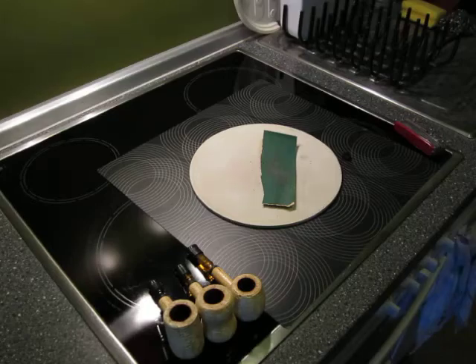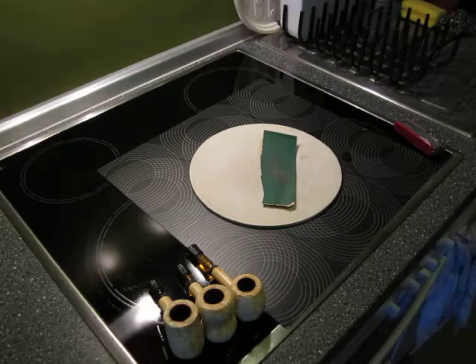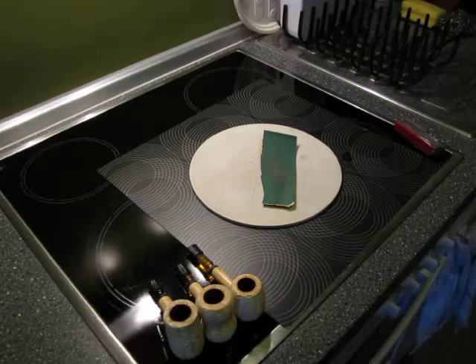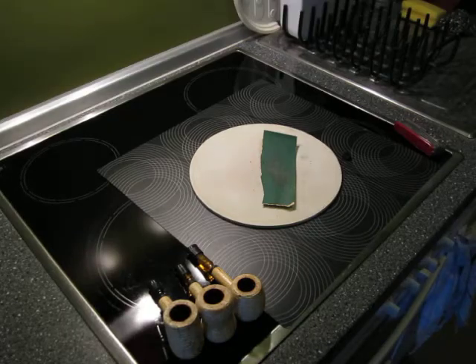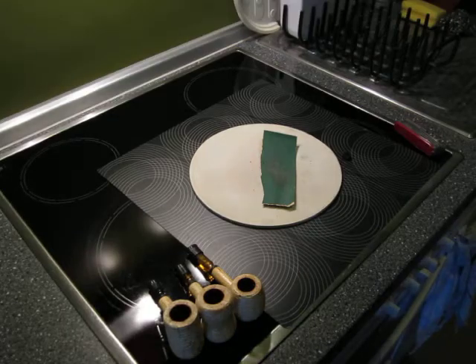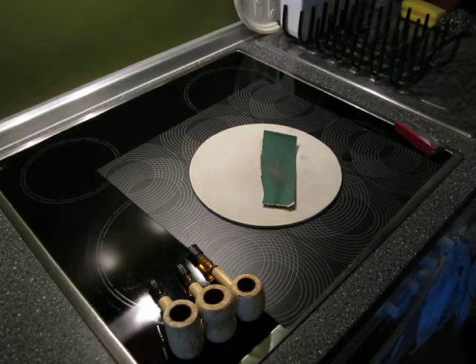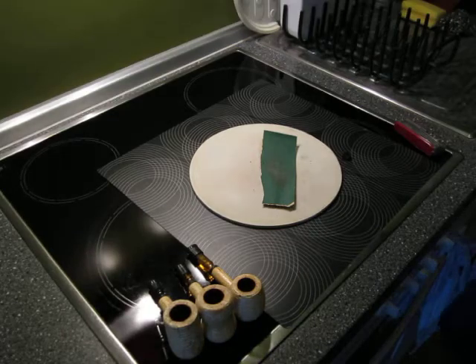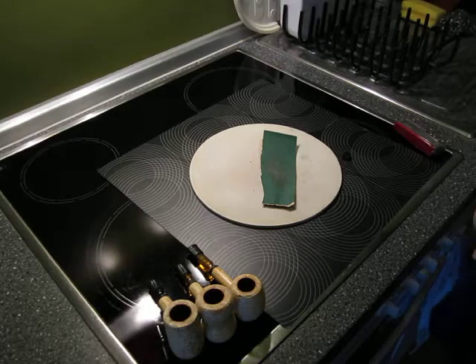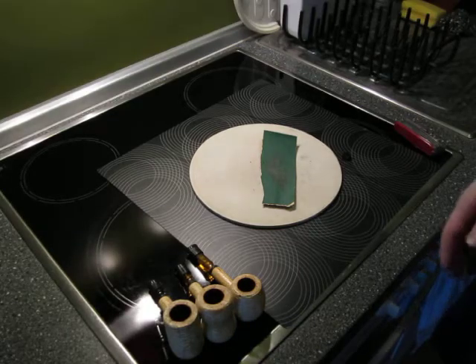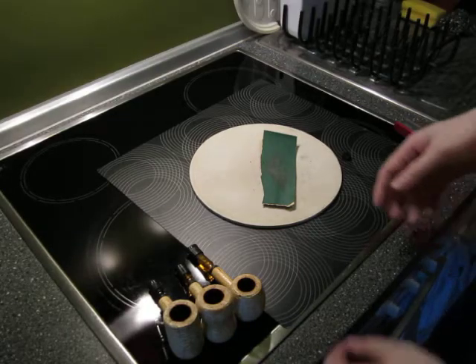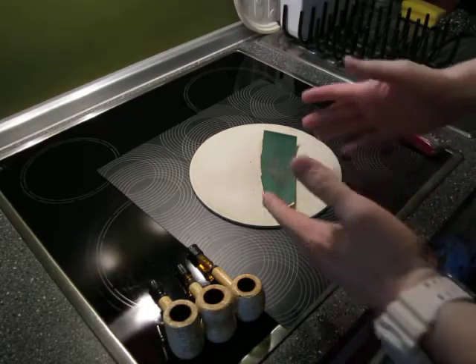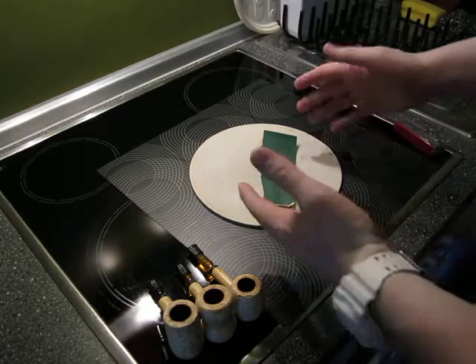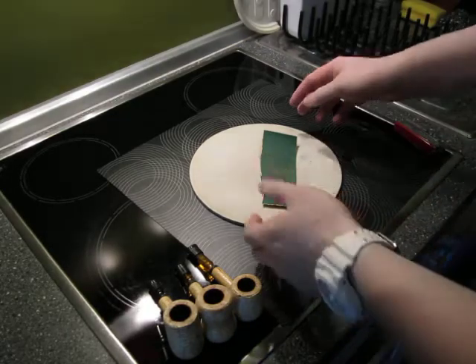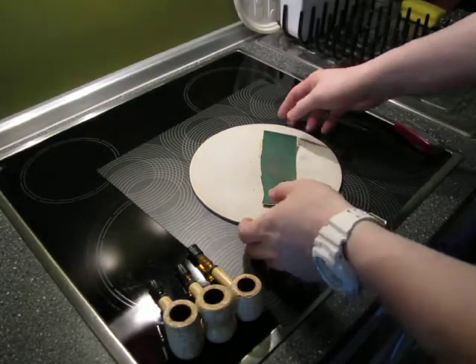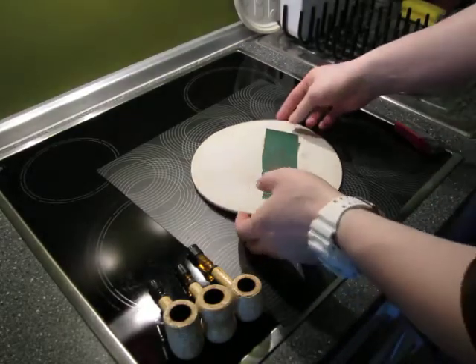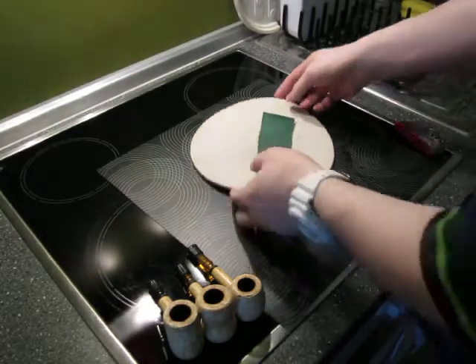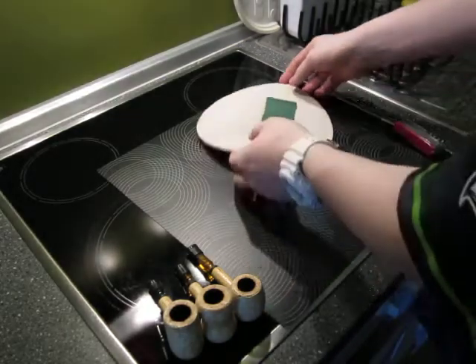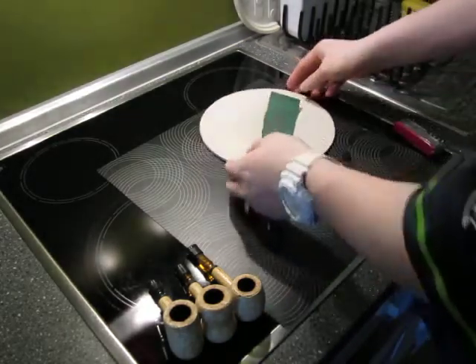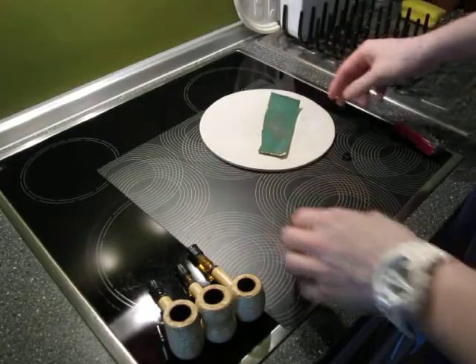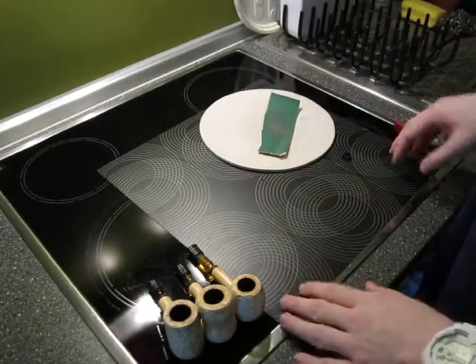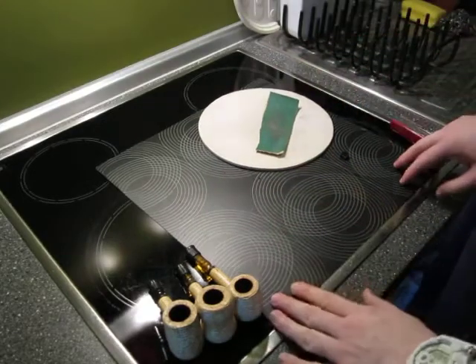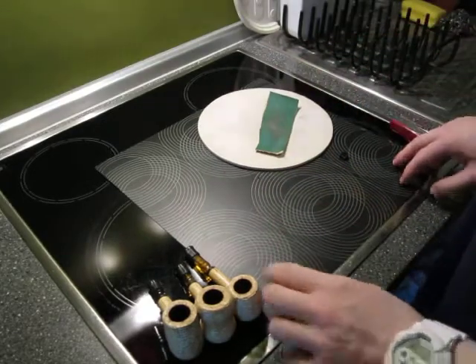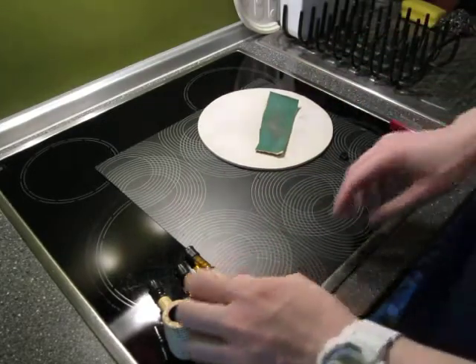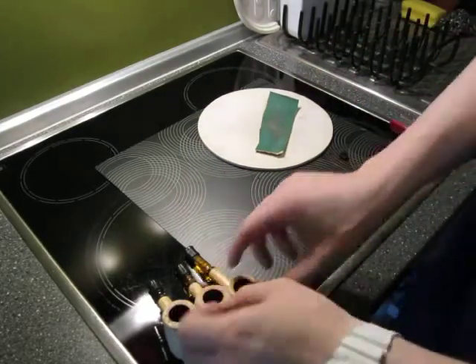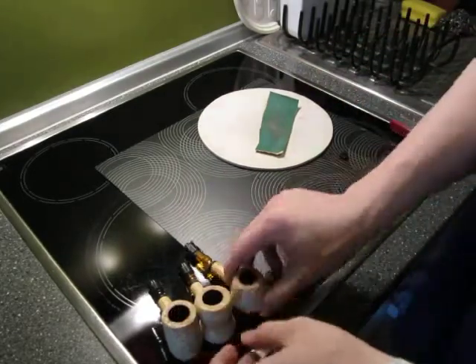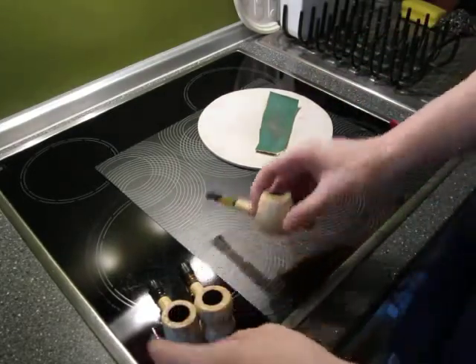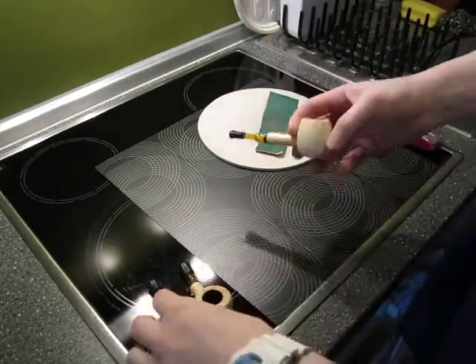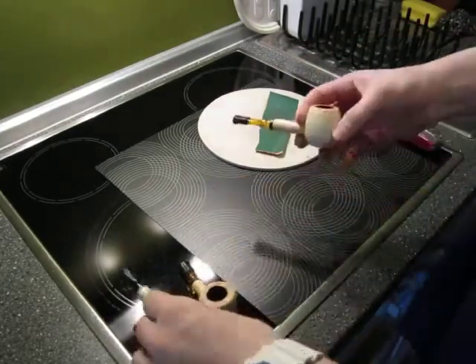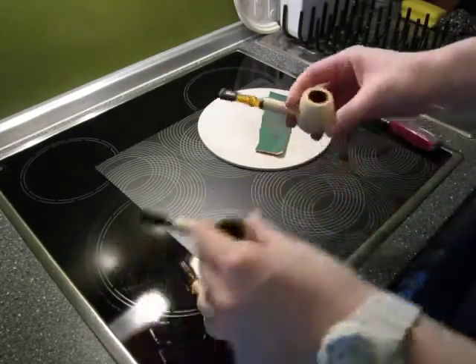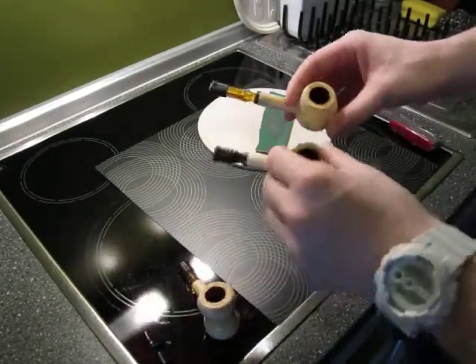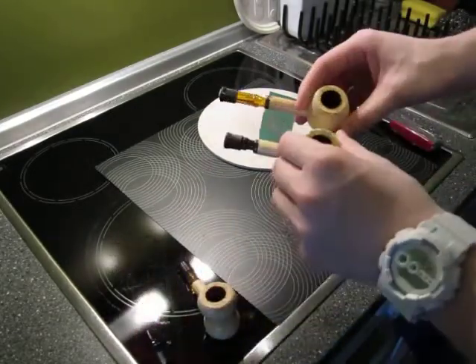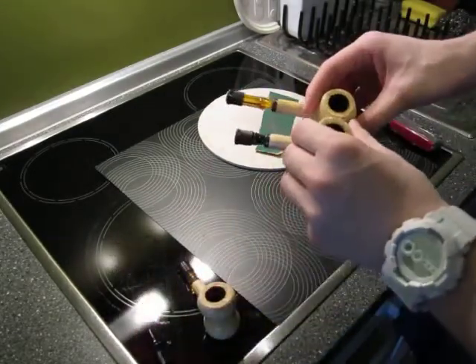What's up everybody. I welcome you in my professional shop. We're going to modify some stems today.